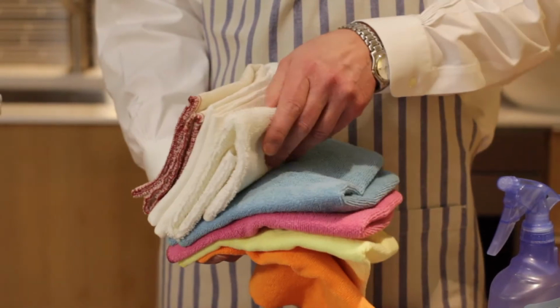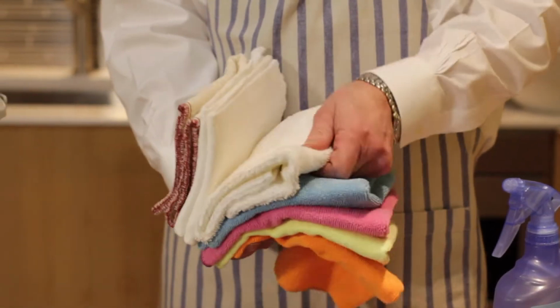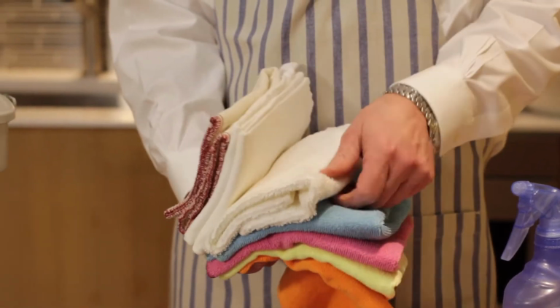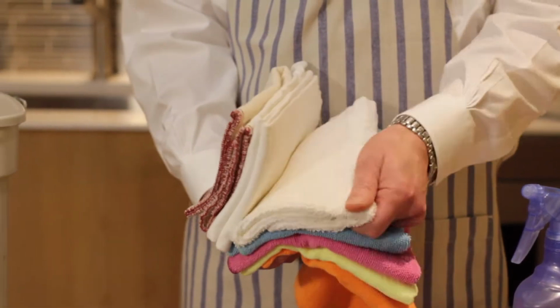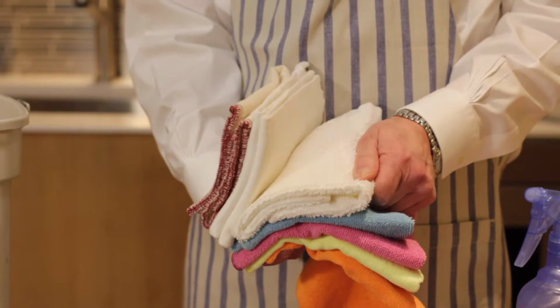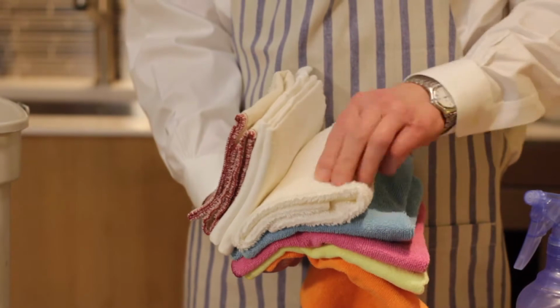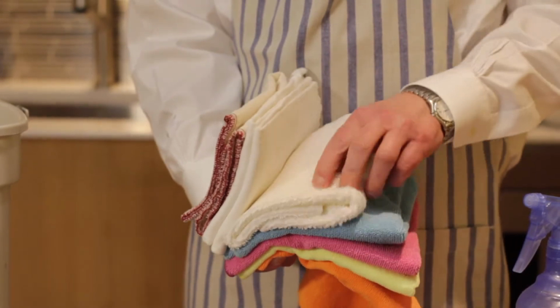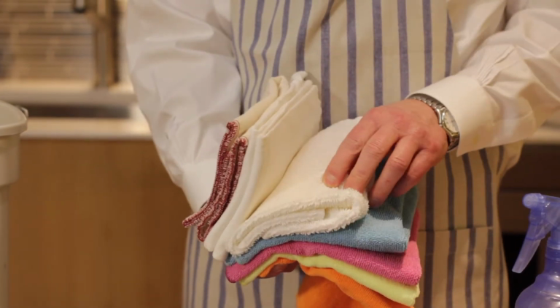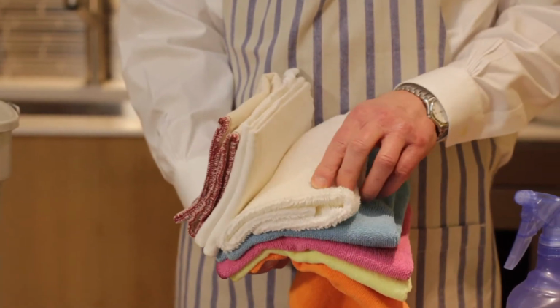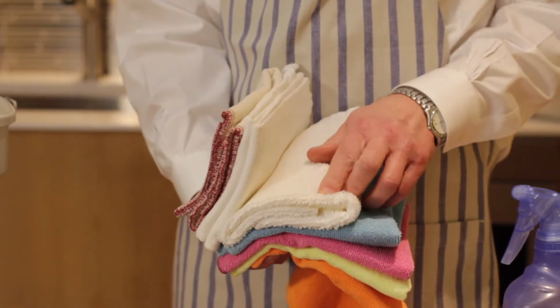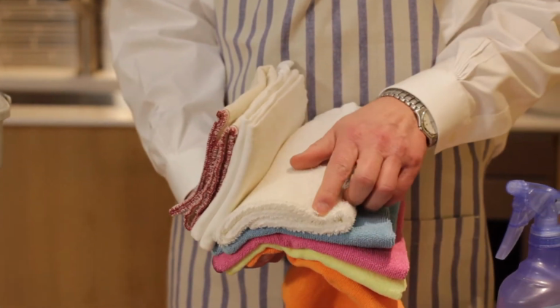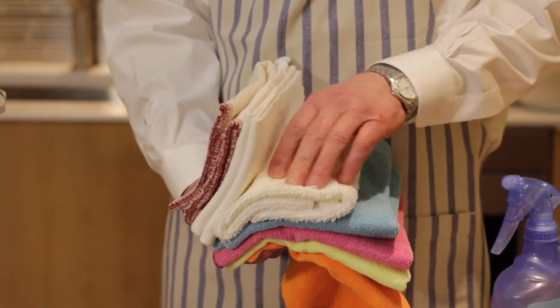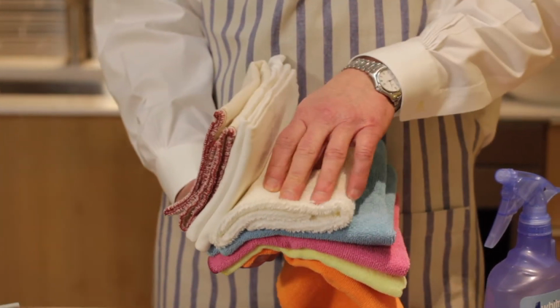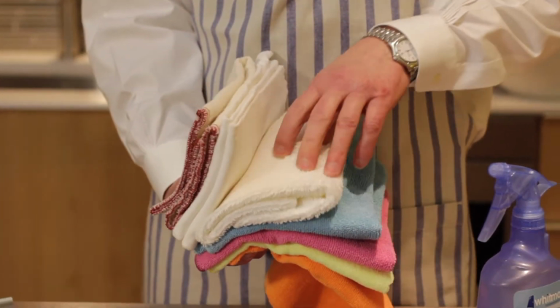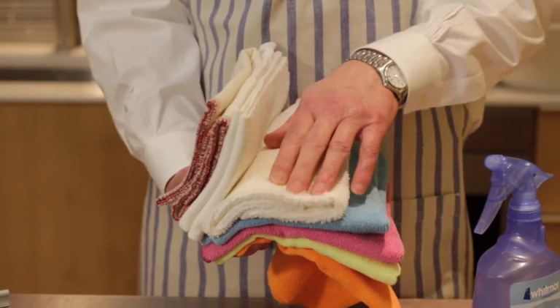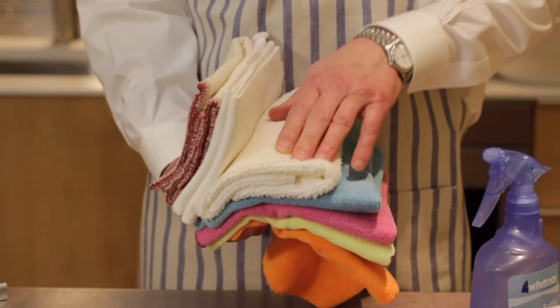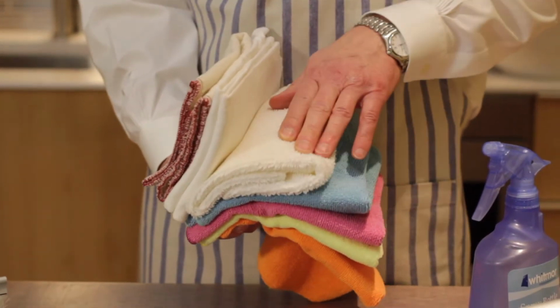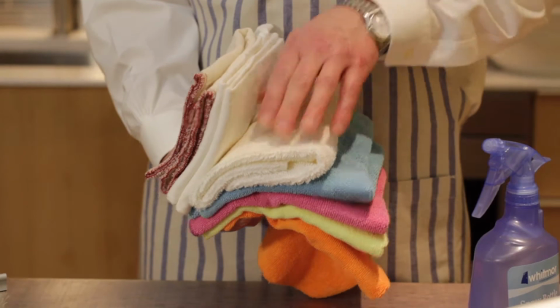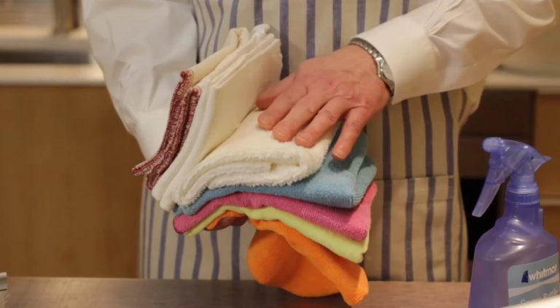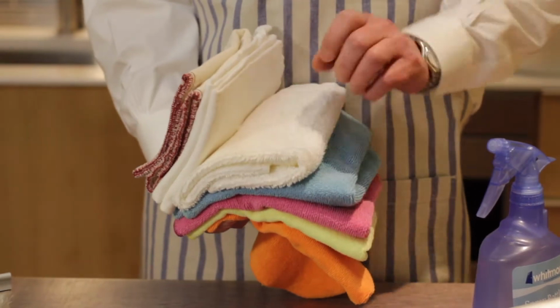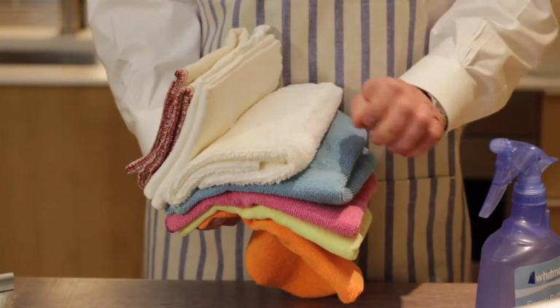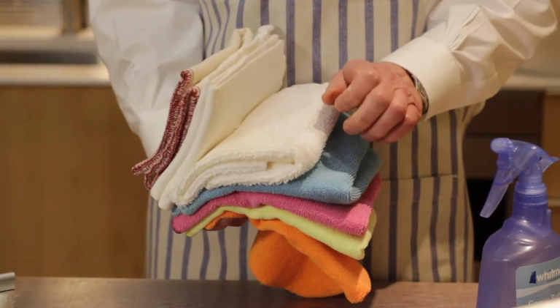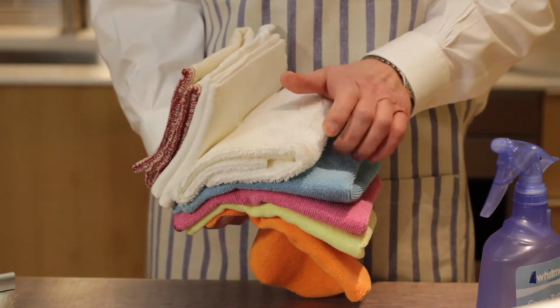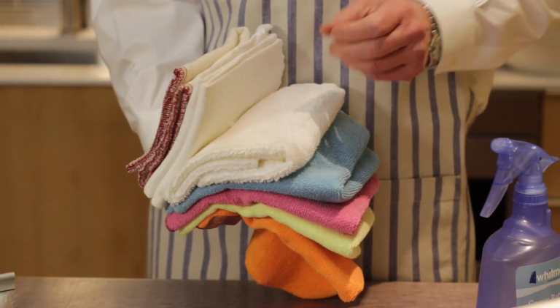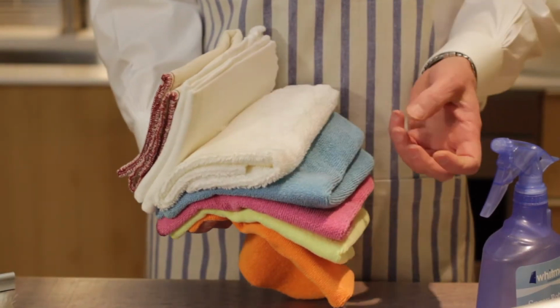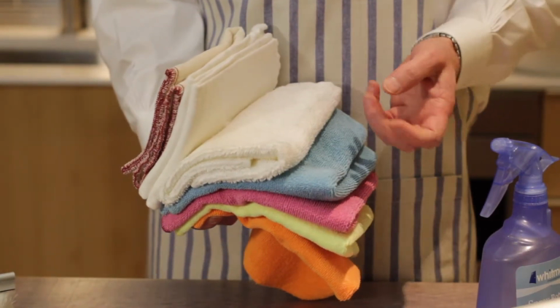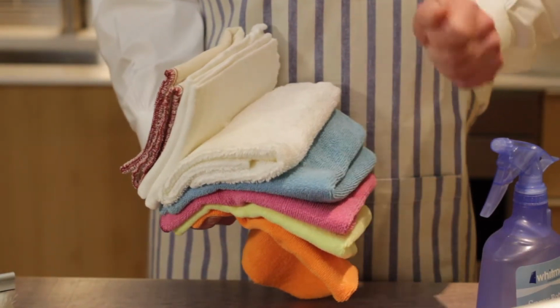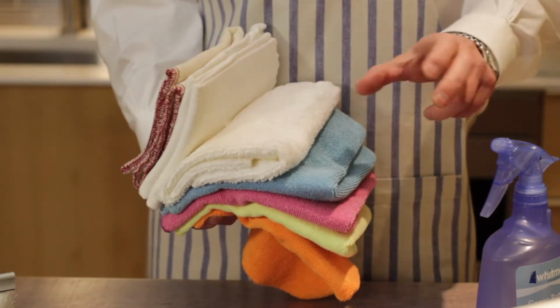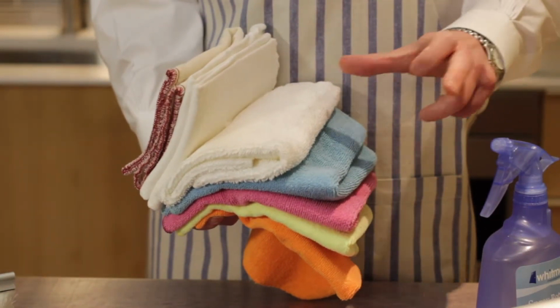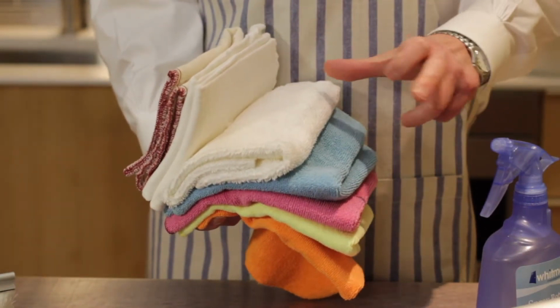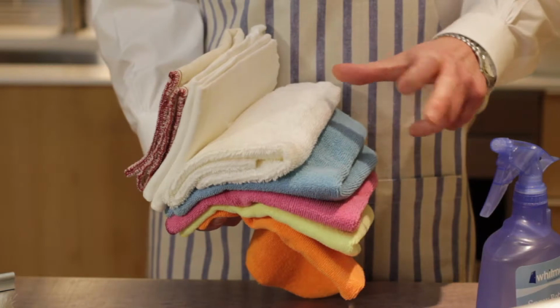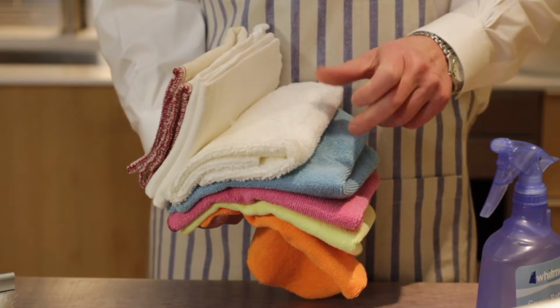Another one I like is, of course, the terry towel, which I use as it has a slight abrasion to it. It's good for rubbing things down. I don't like using scouring pads.